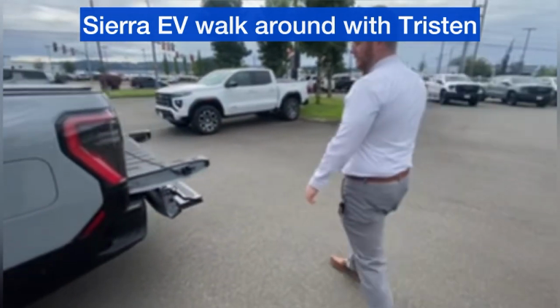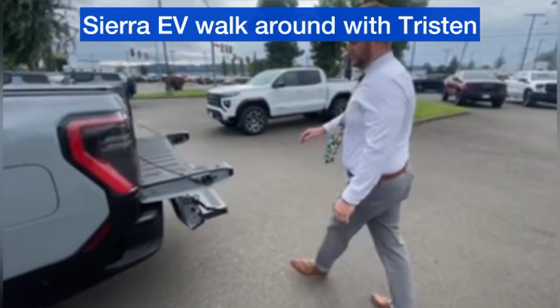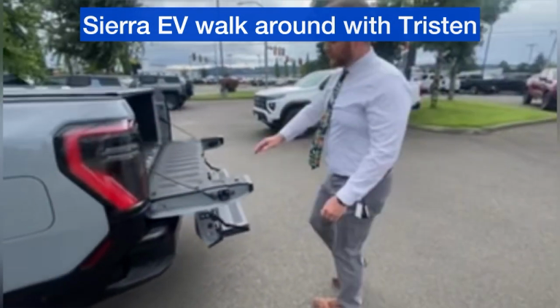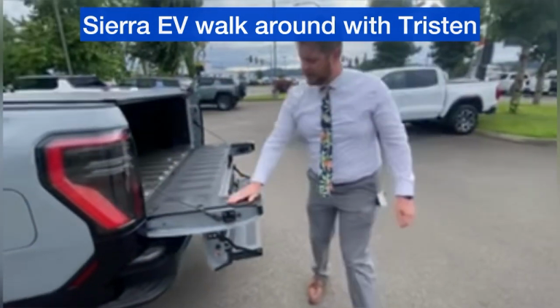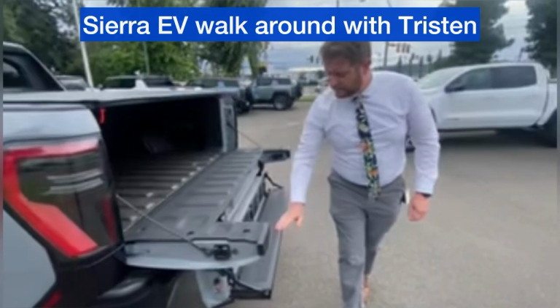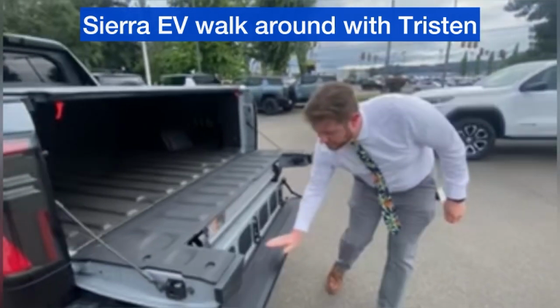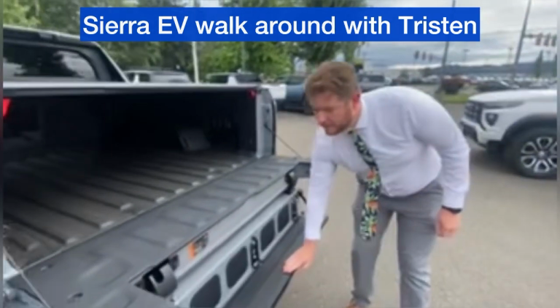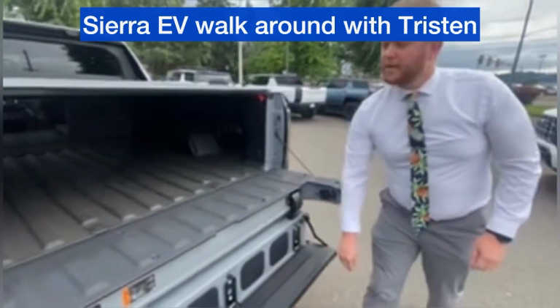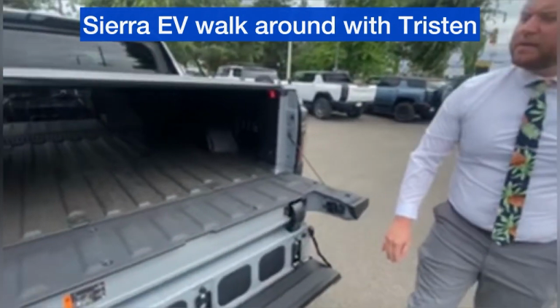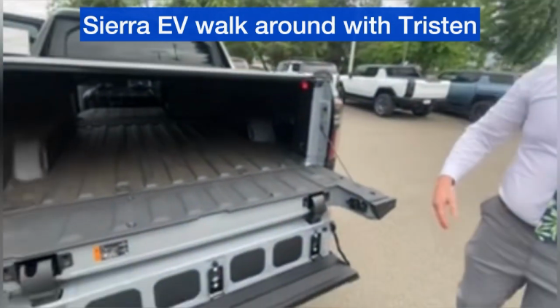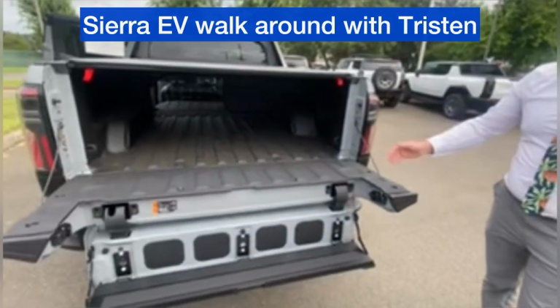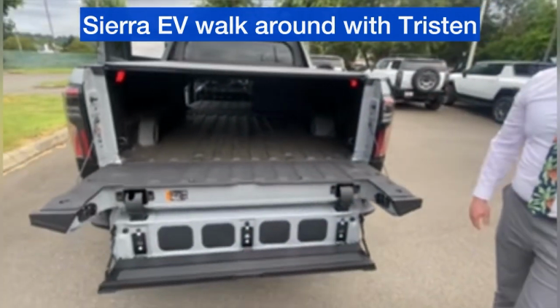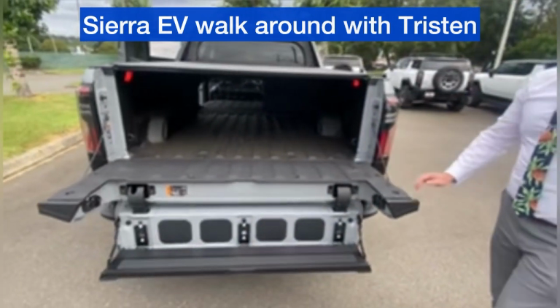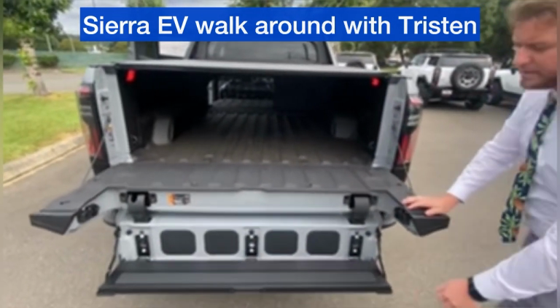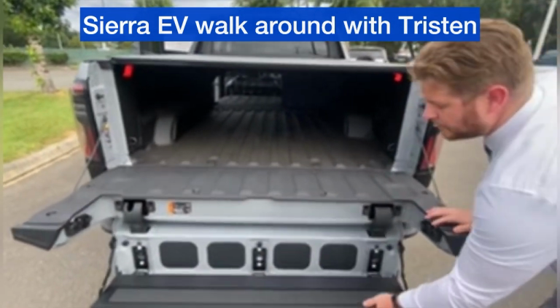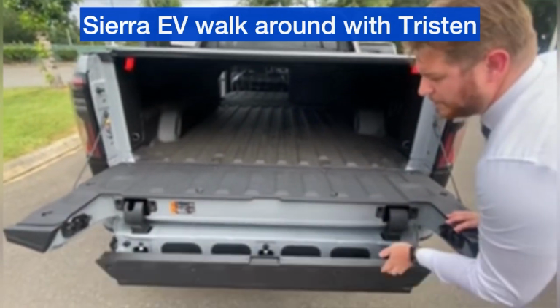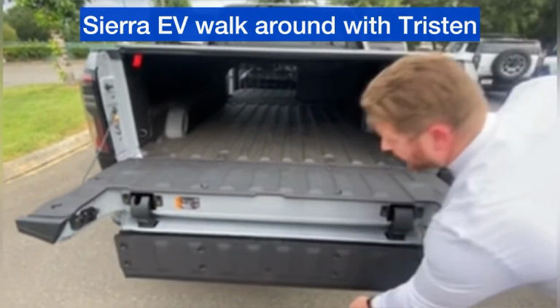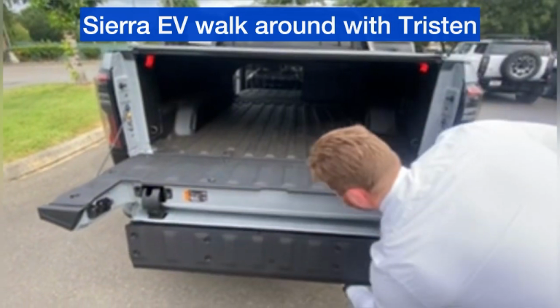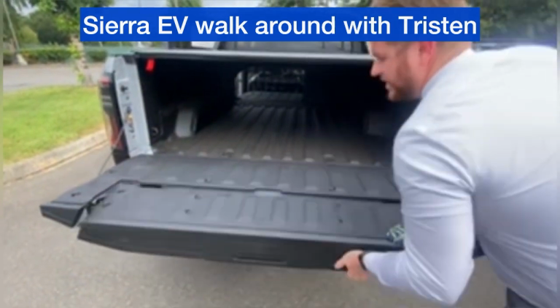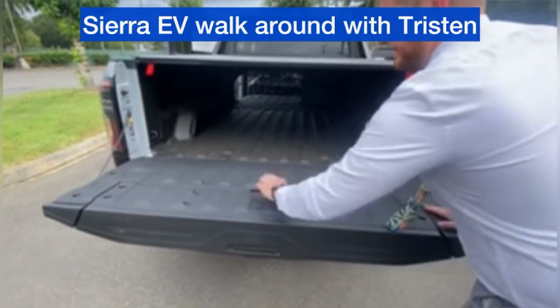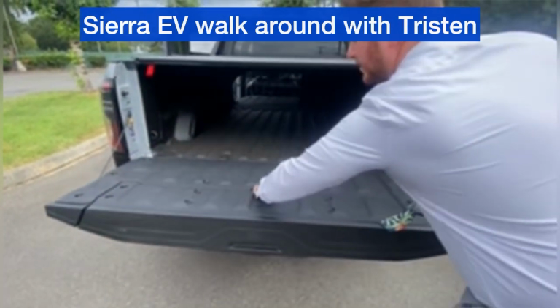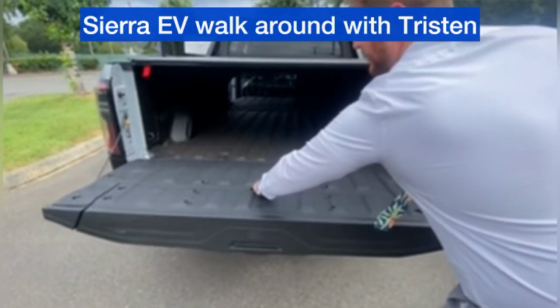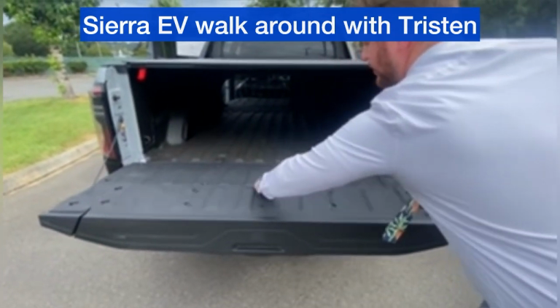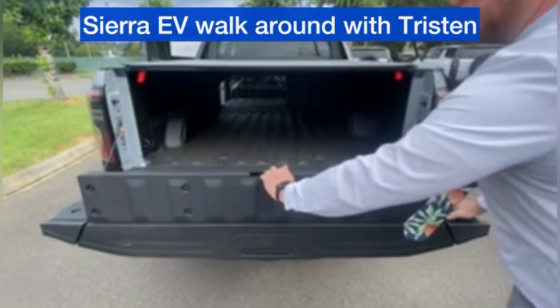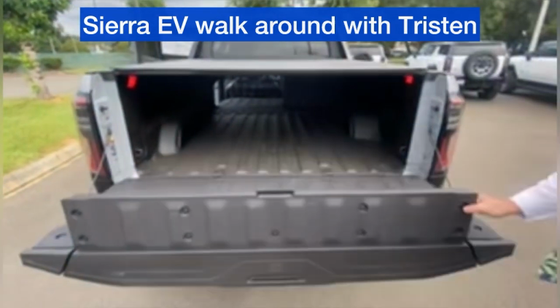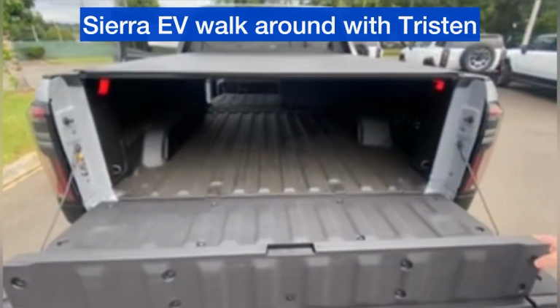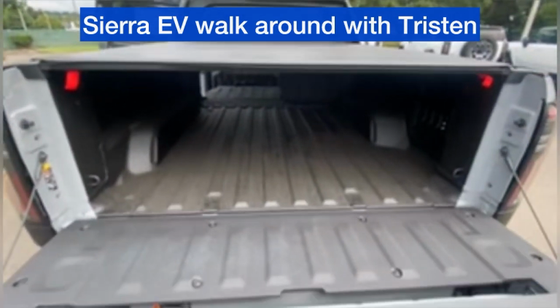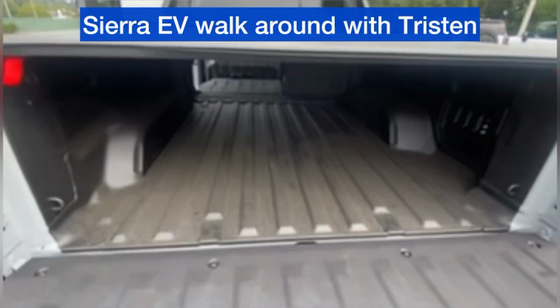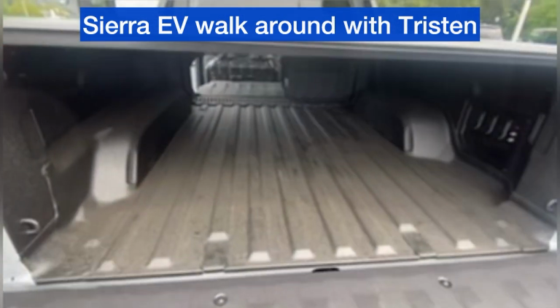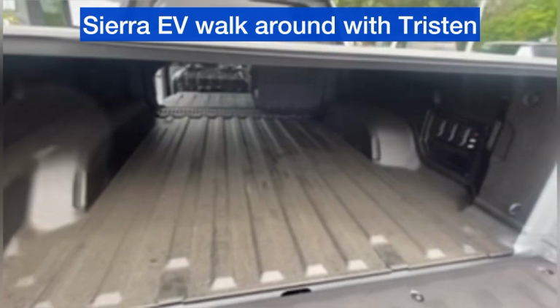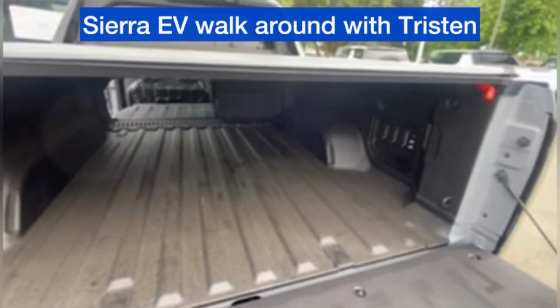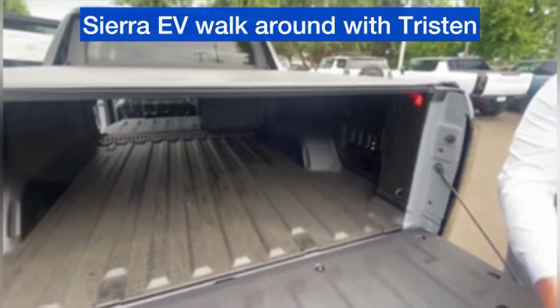These also come with the multi-pro tailgate for easy access into the bed, or for even more extended bed length. The inner gate comes up to provide a nice load stop.